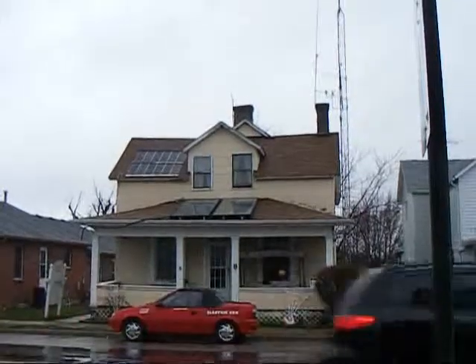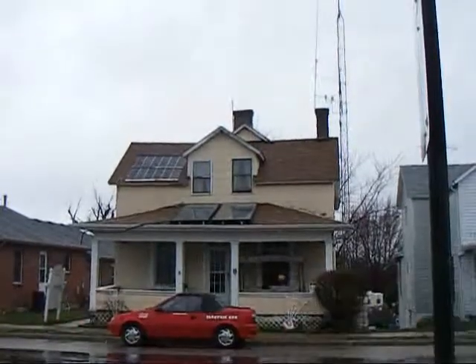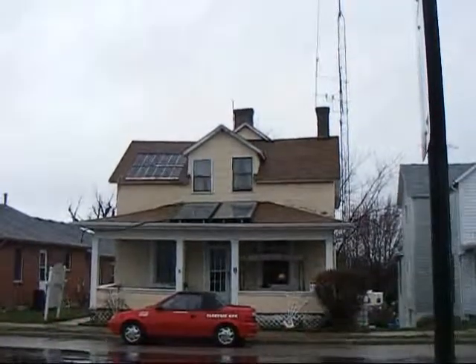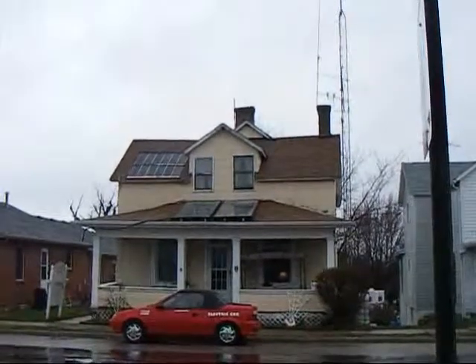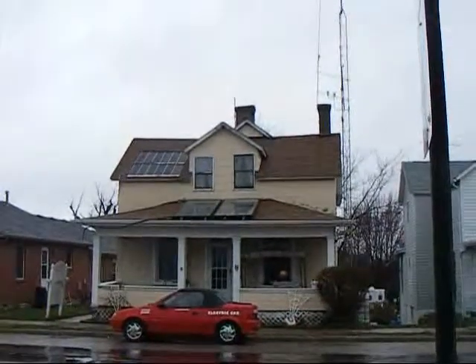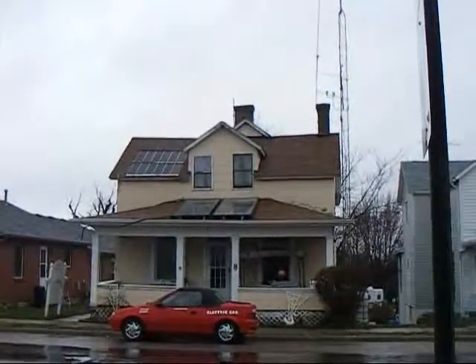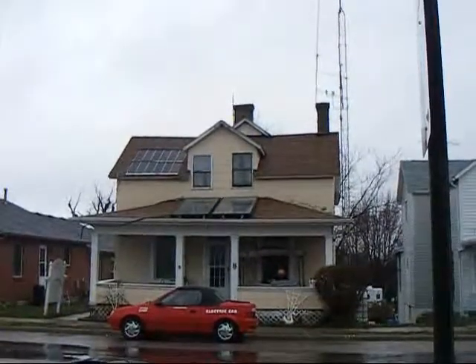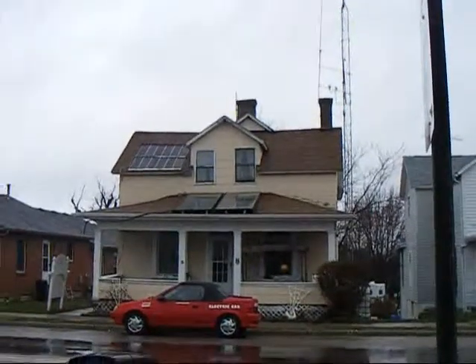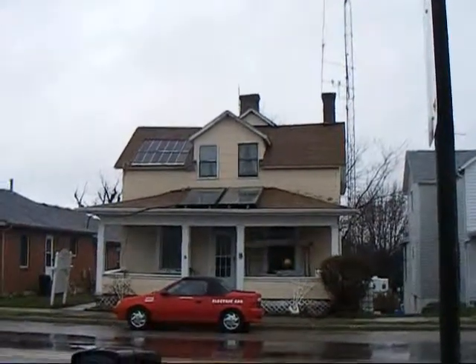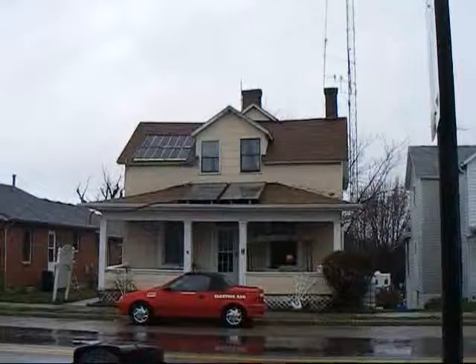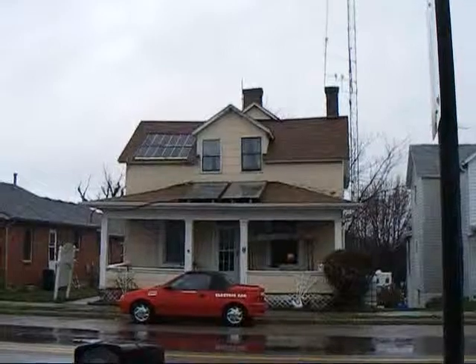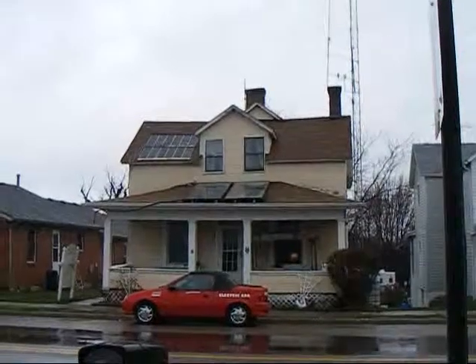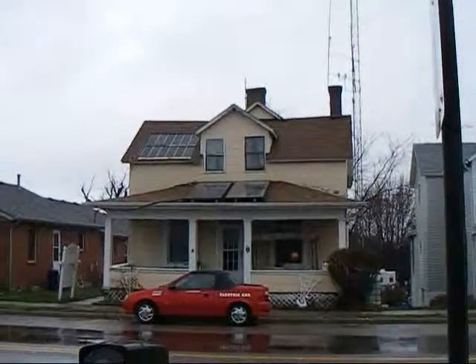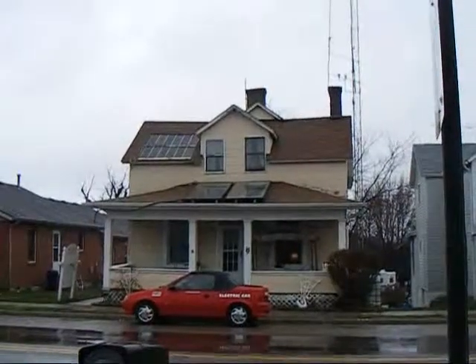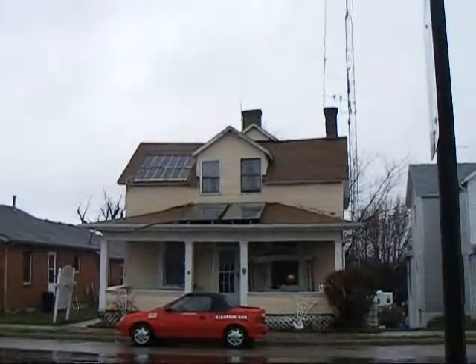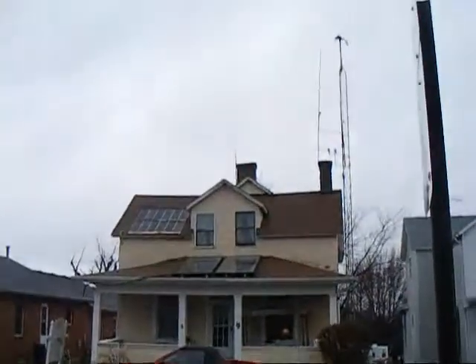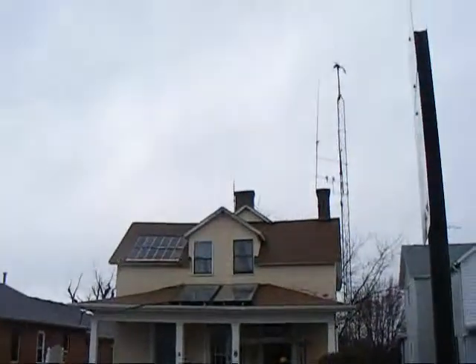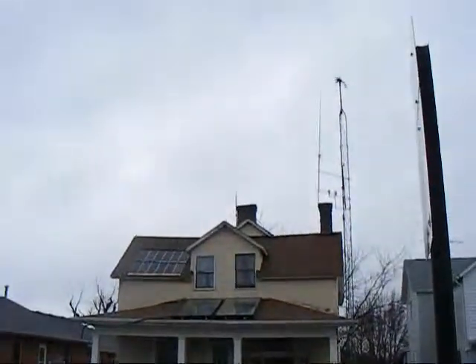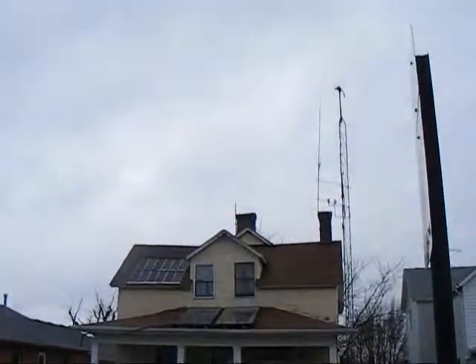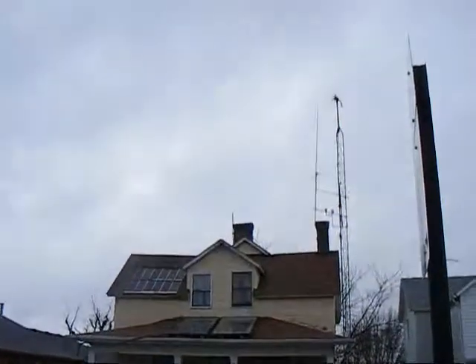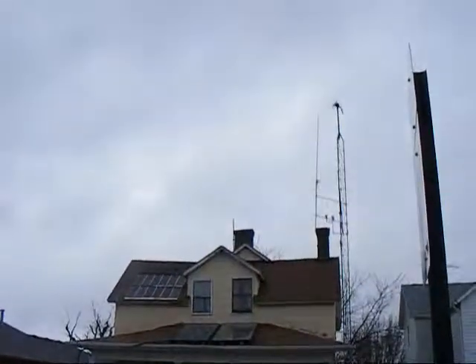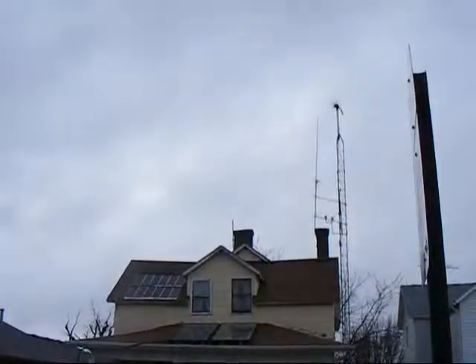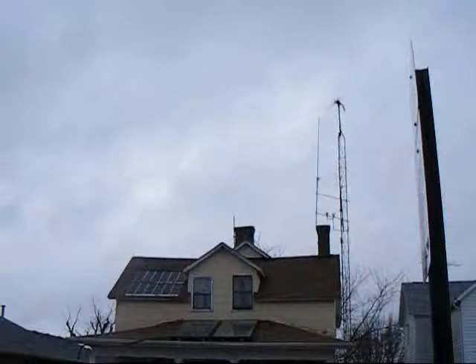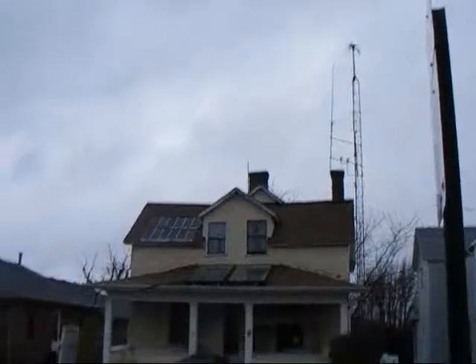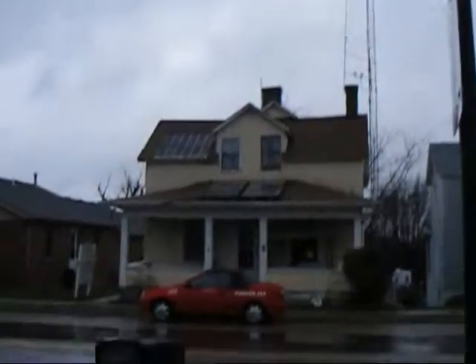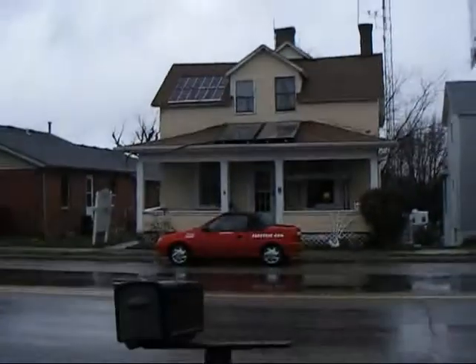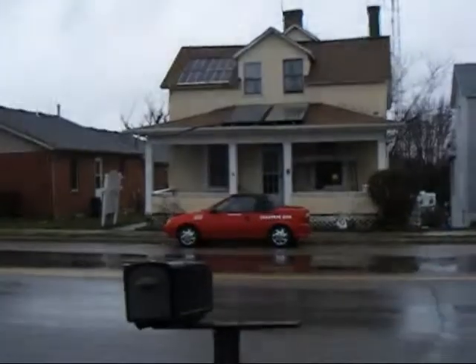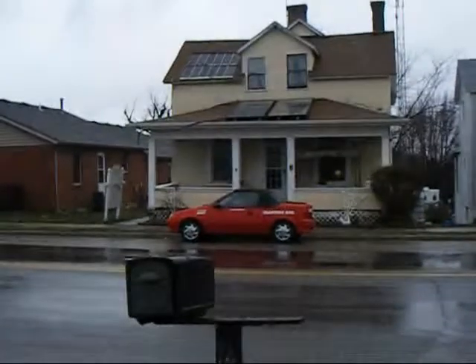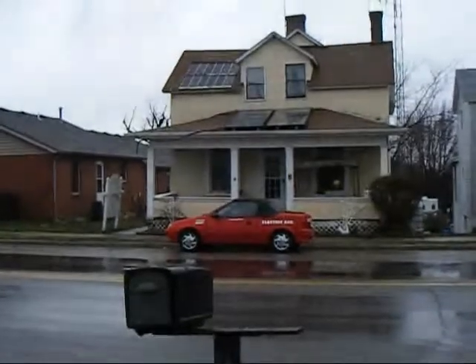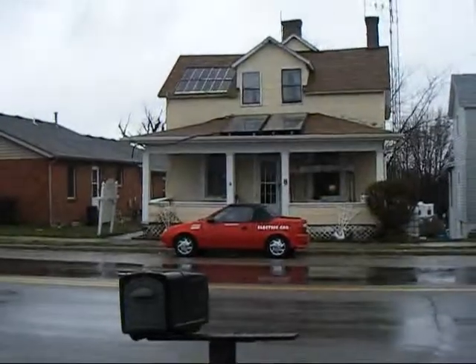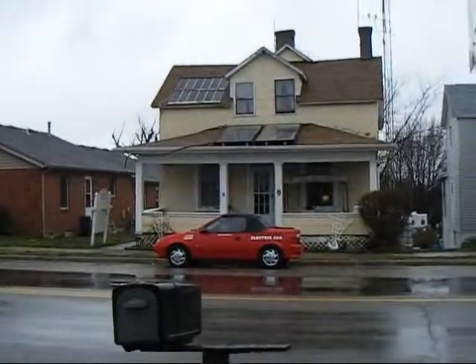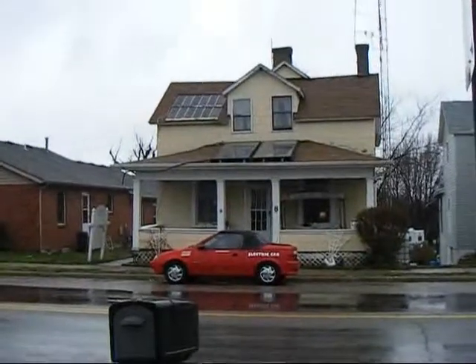Hi, Dr. Larry here with the Tillman Solar Wind House. From previous YouTube videos, you probably remember seeing the wind turbine up at the top of the tower turning, and the electric car and all the things that go on around here.